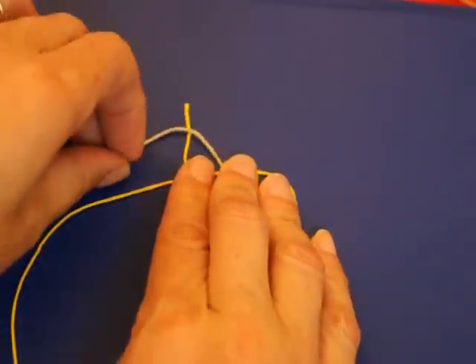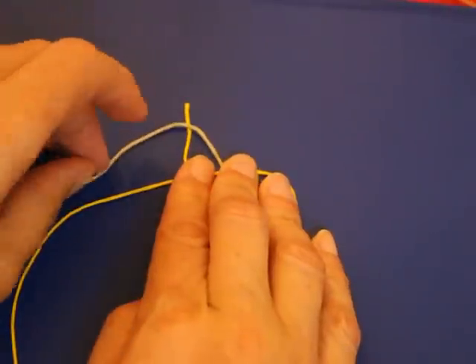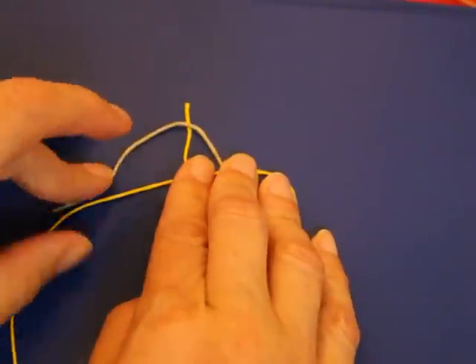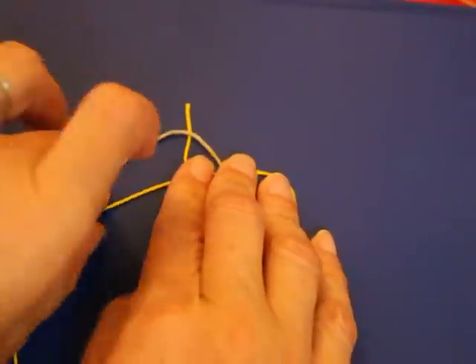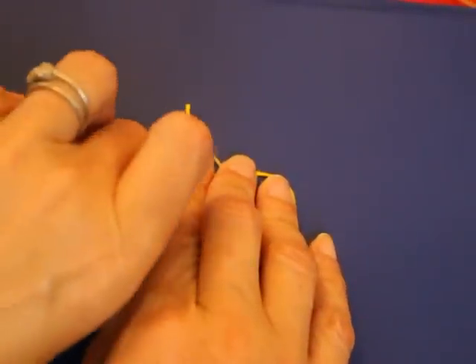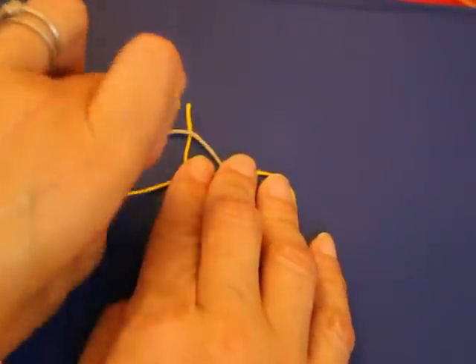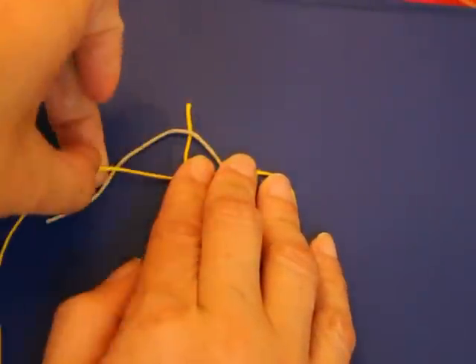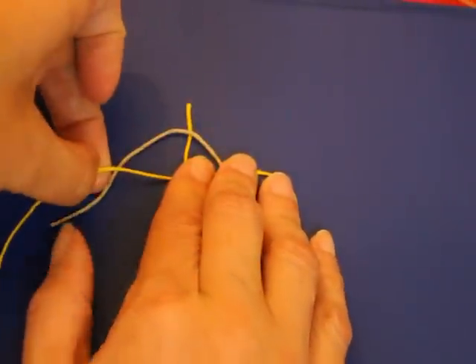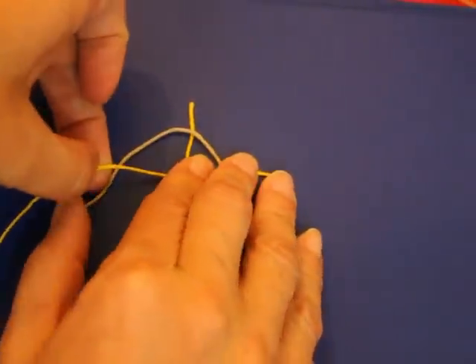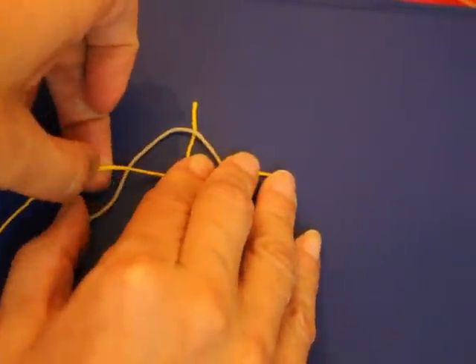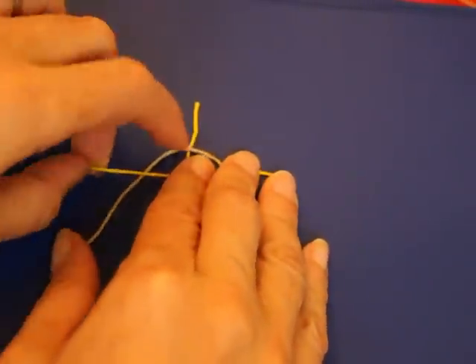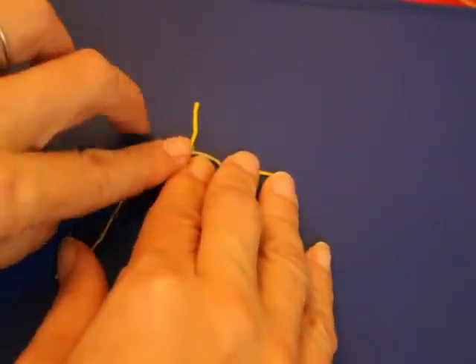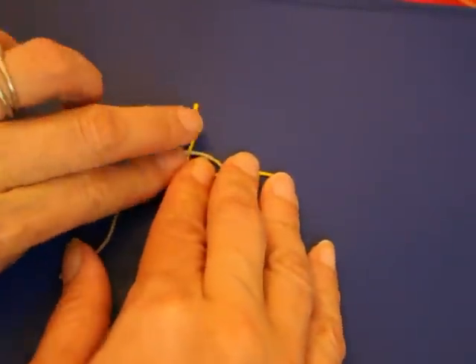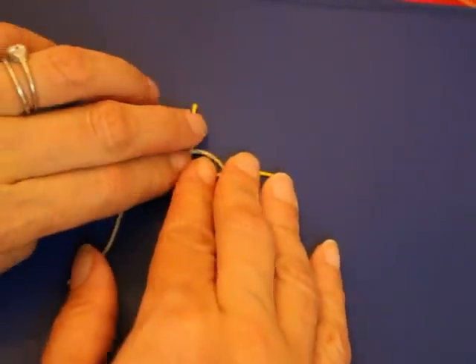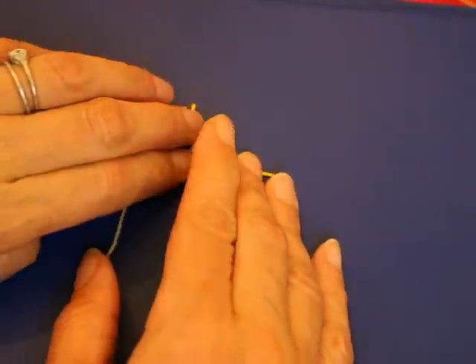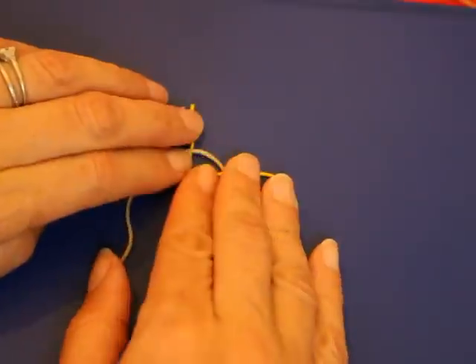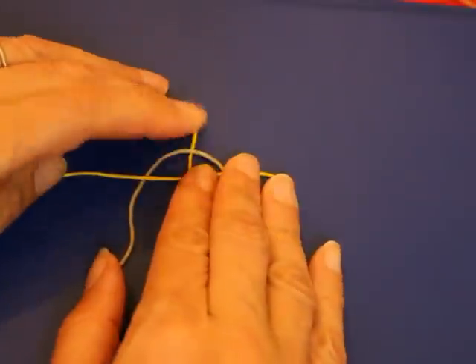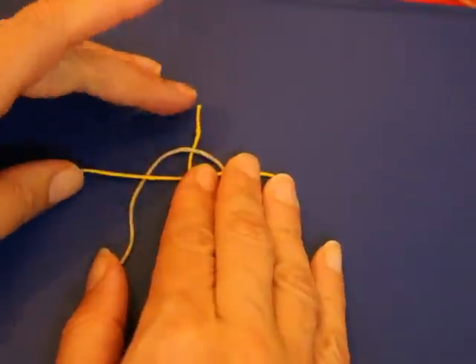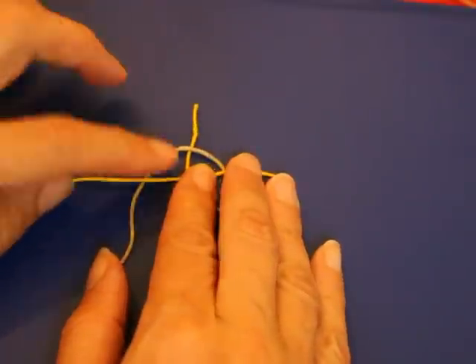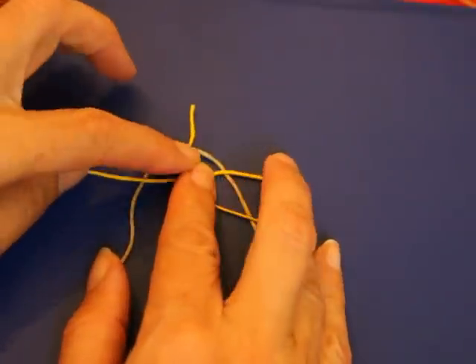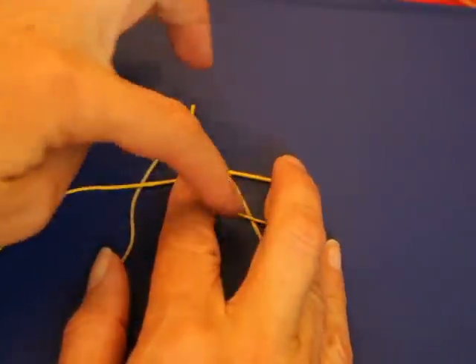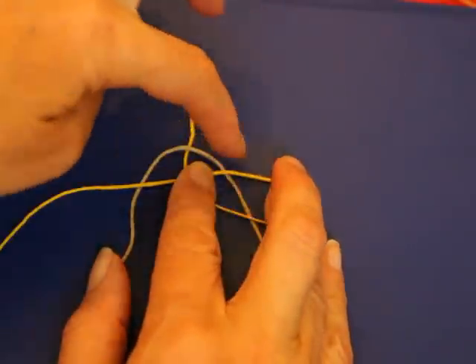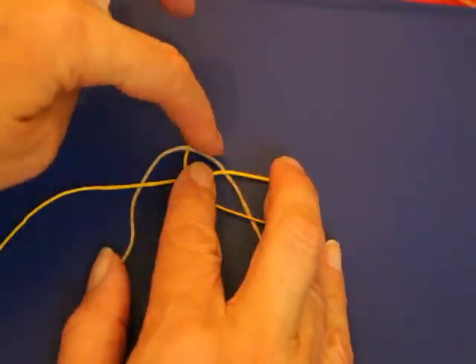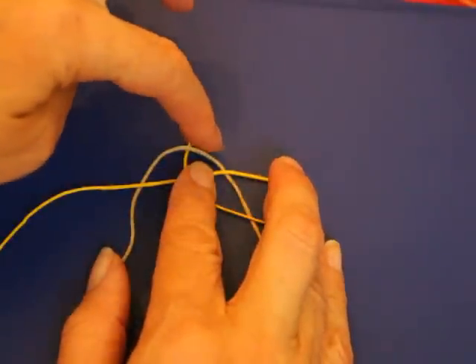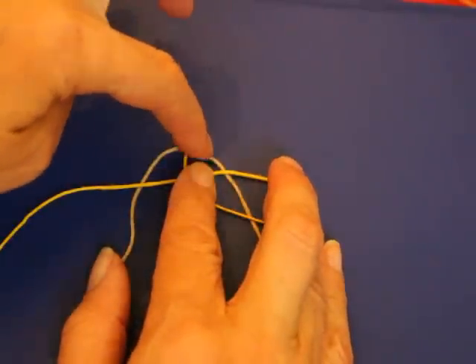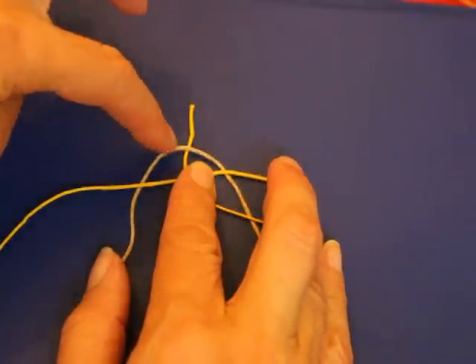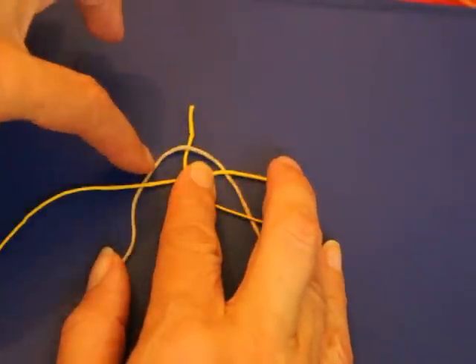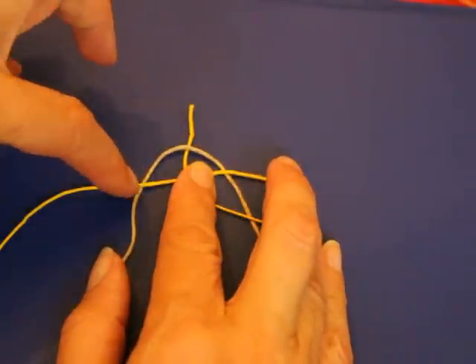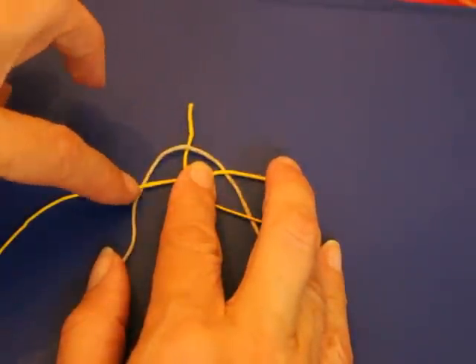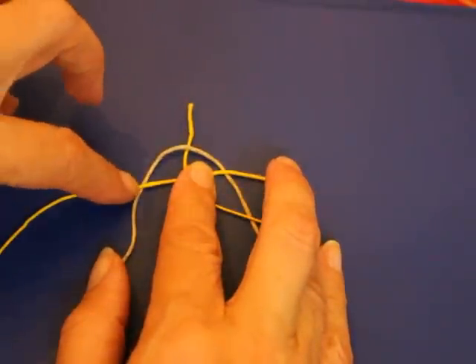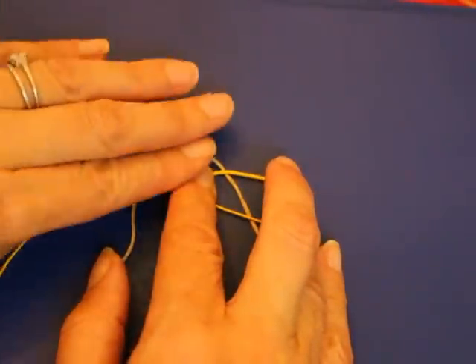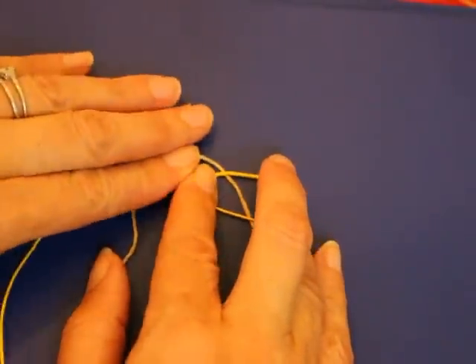There's a lot of holding string in place. So two under, one over, one under.